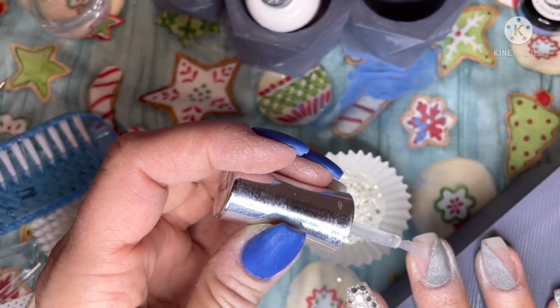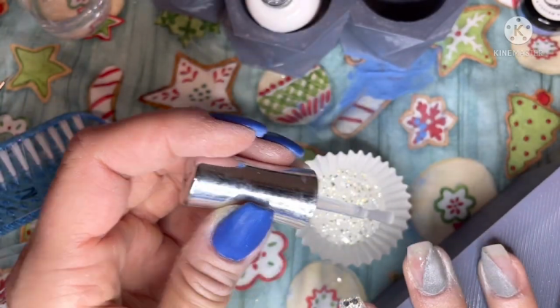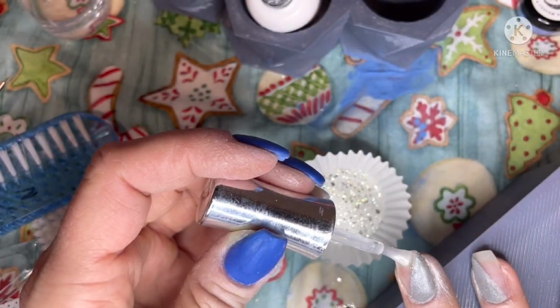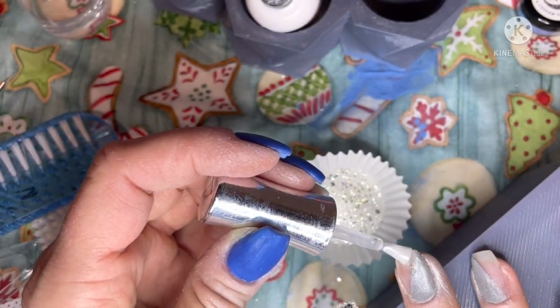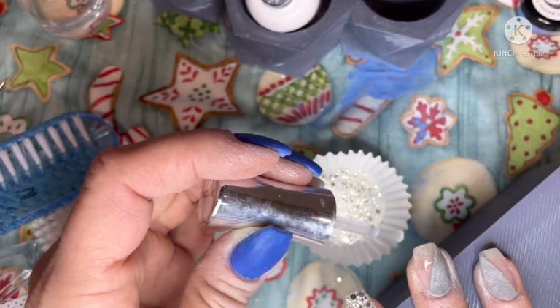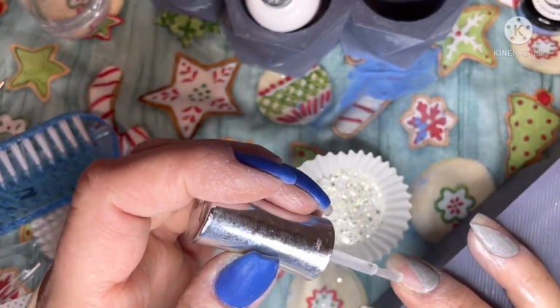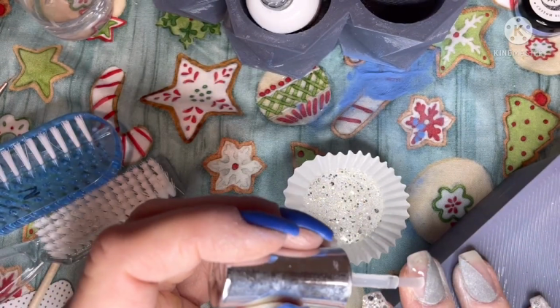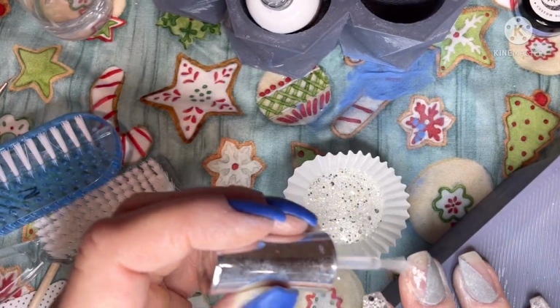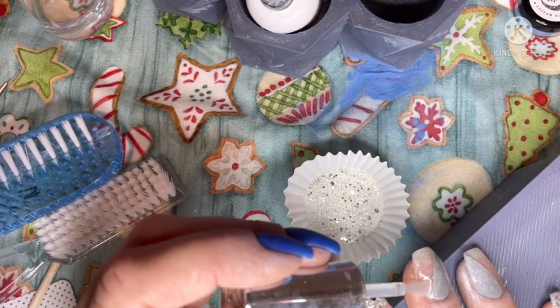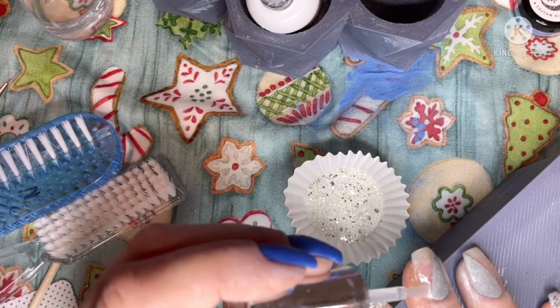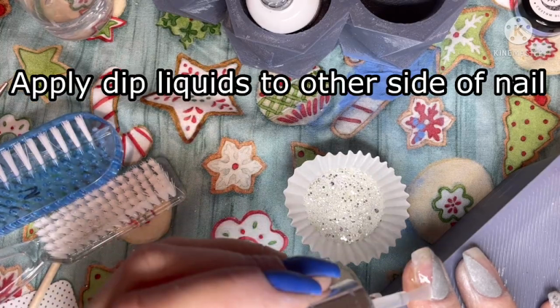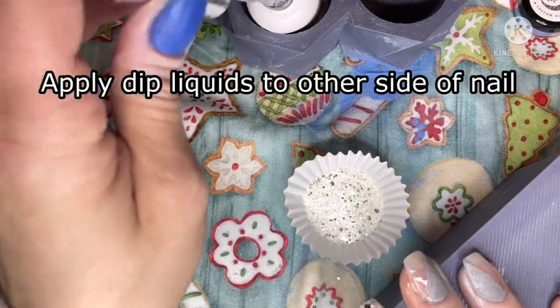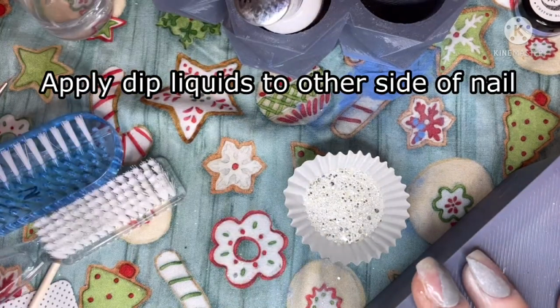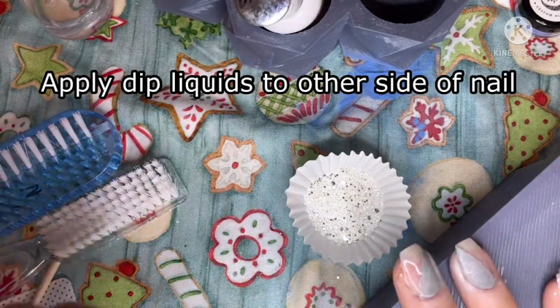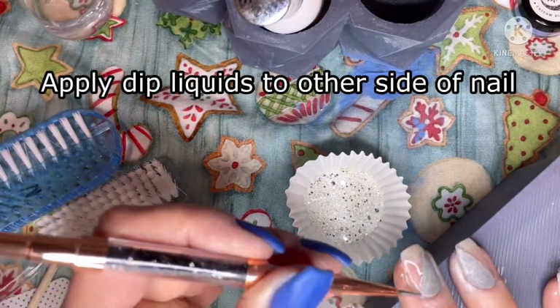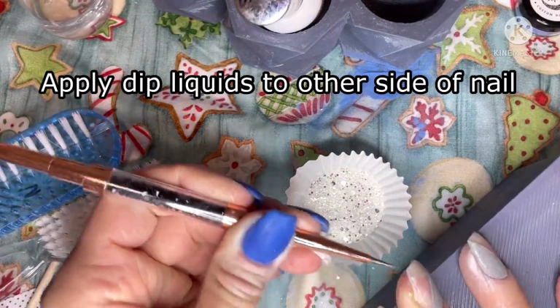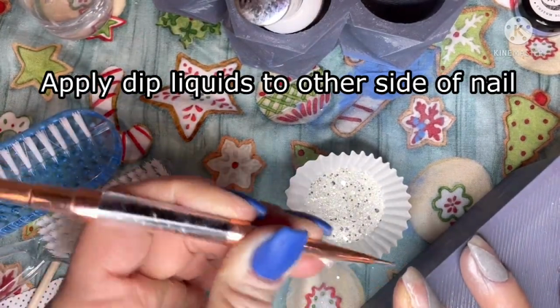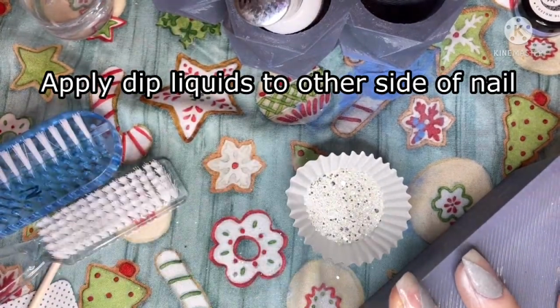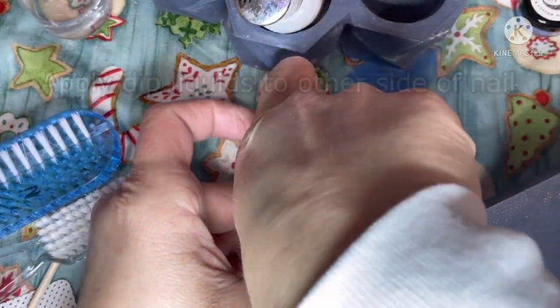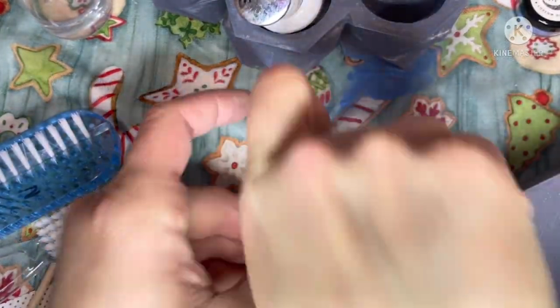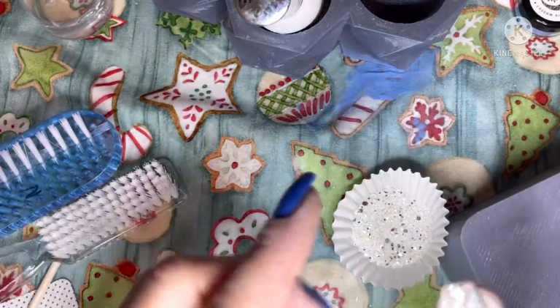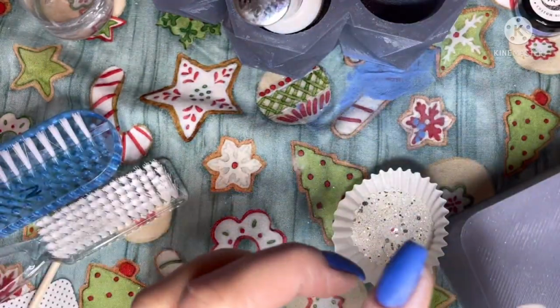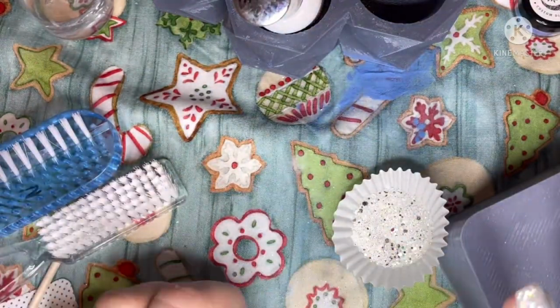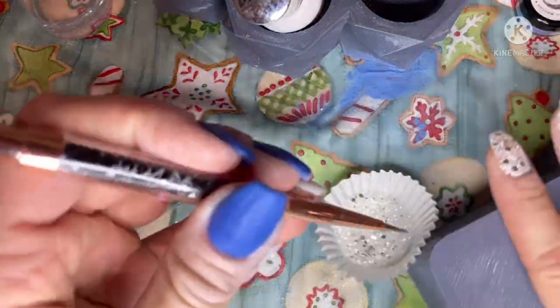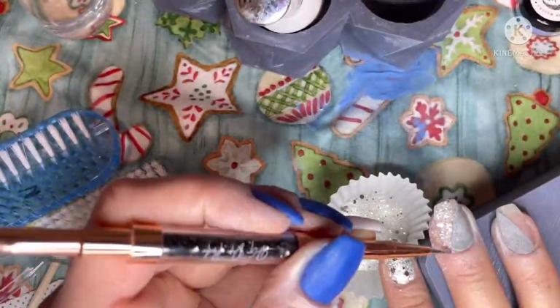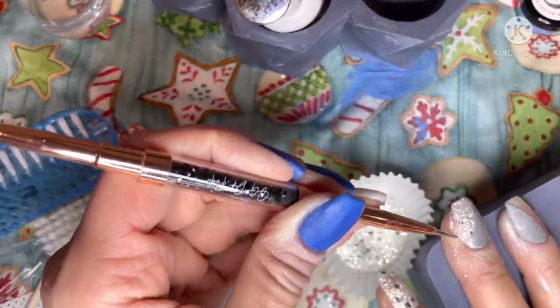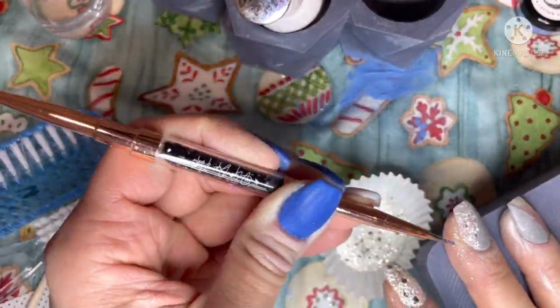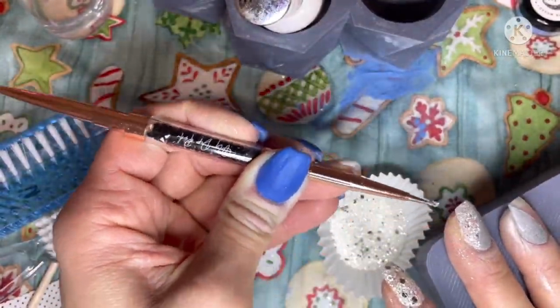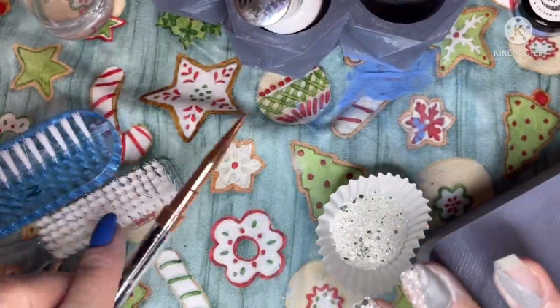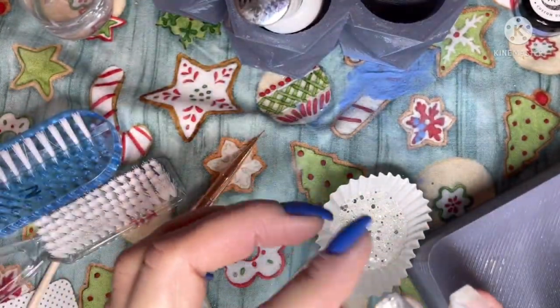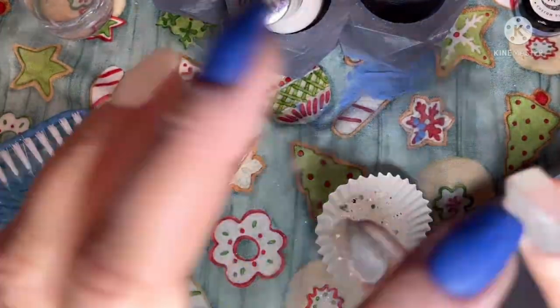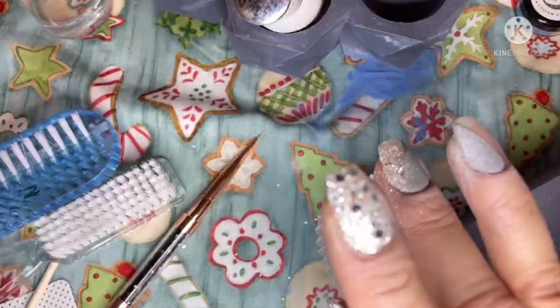Then you can apply your dip liquids to the other side of your nail that does not have any color on it, and you just carefully fill in — like you see me doing there — where you need to put your glitter or whatever color you're using.